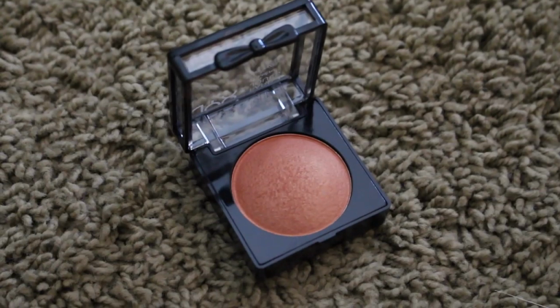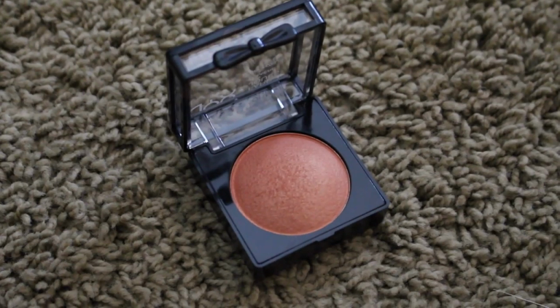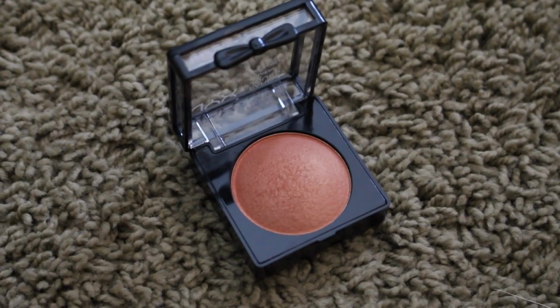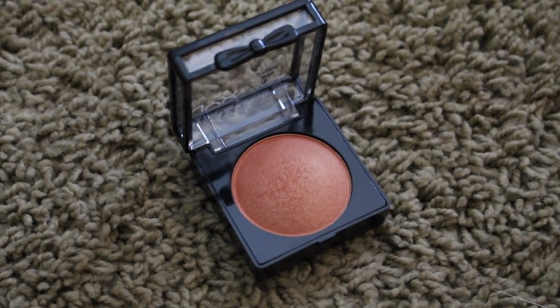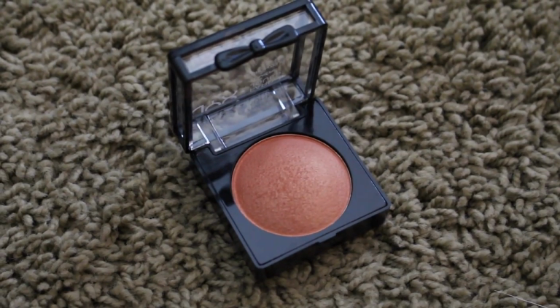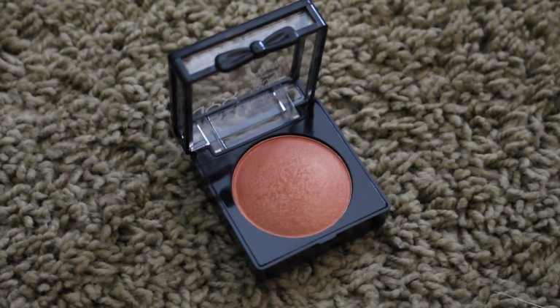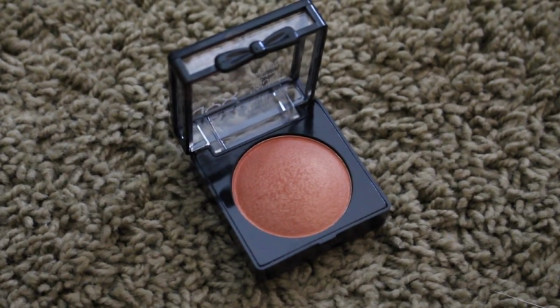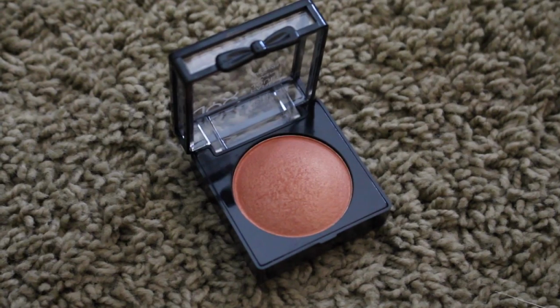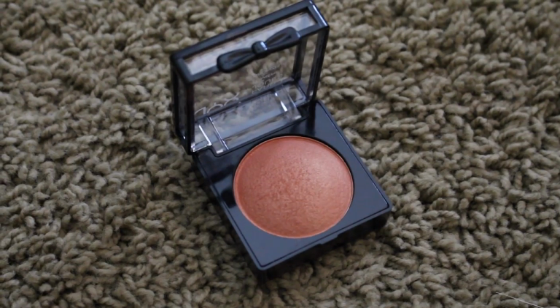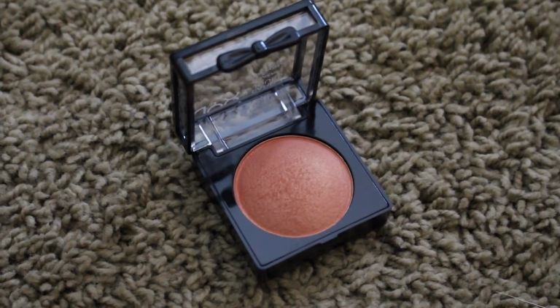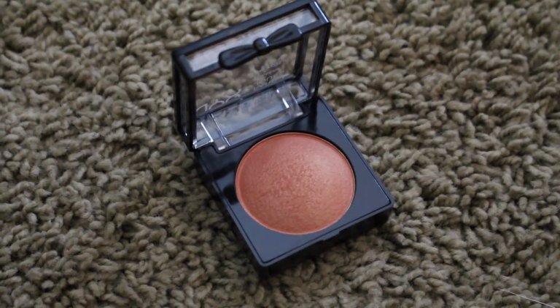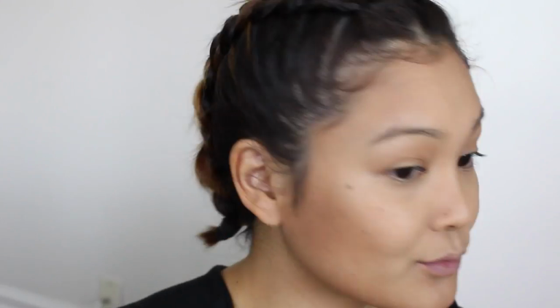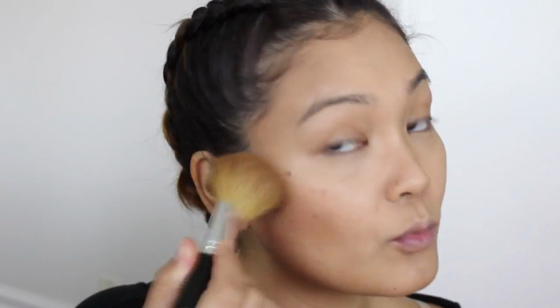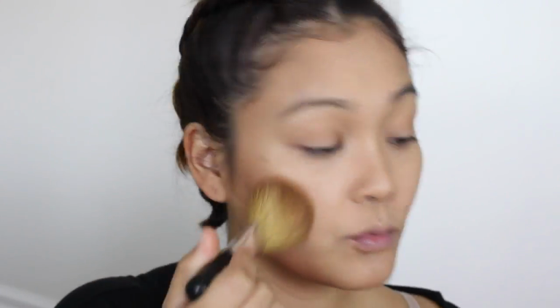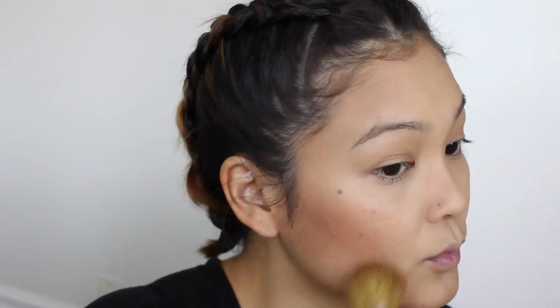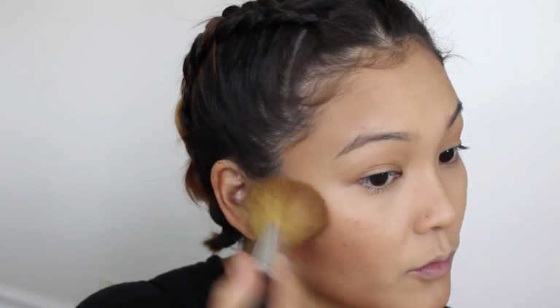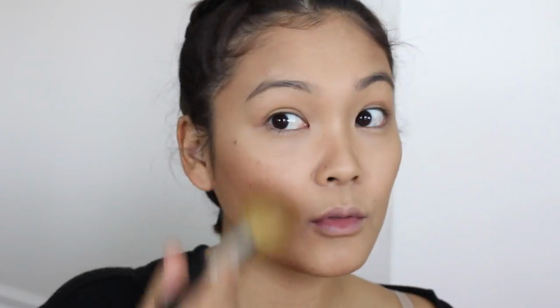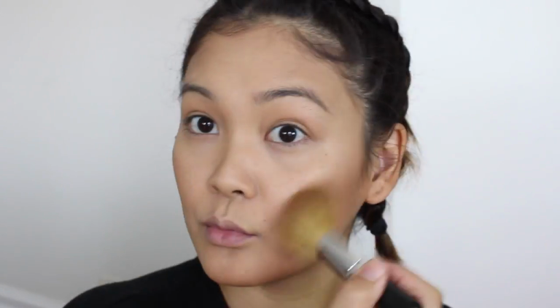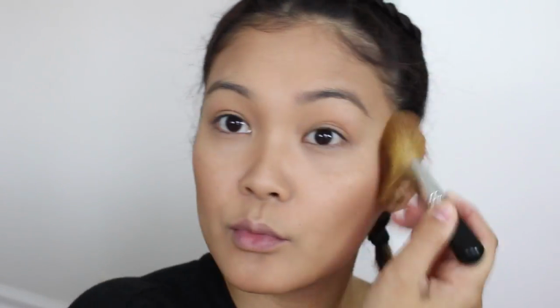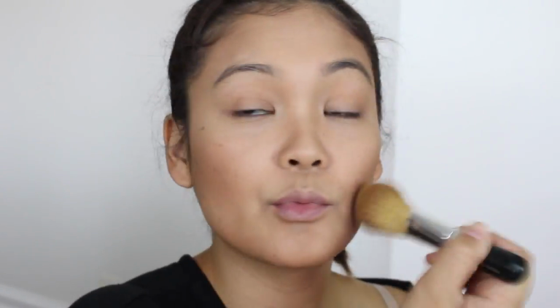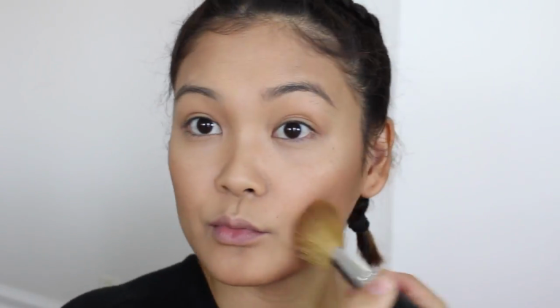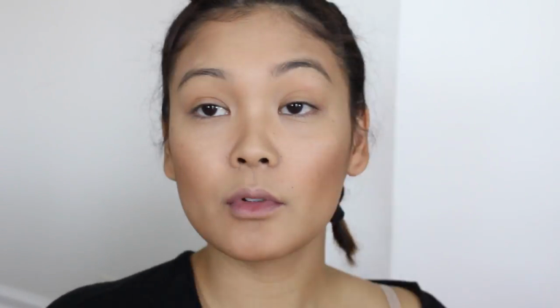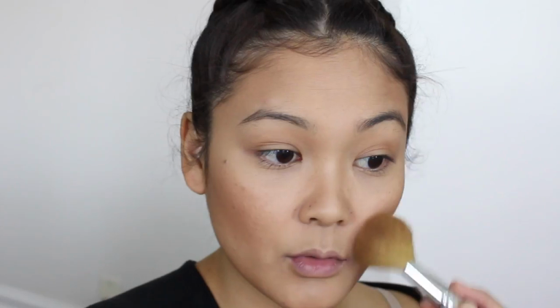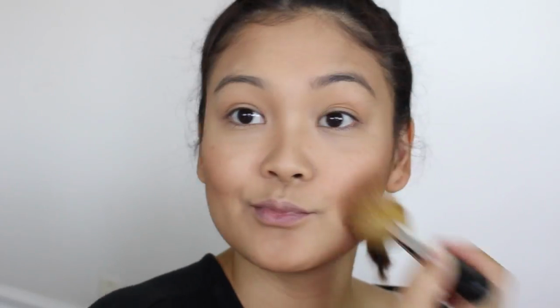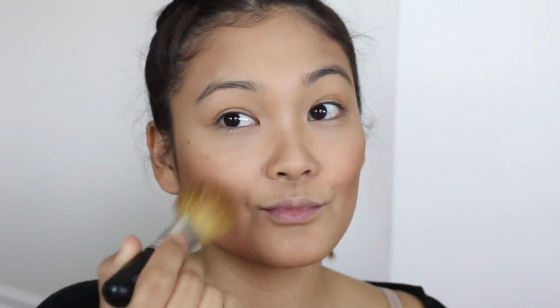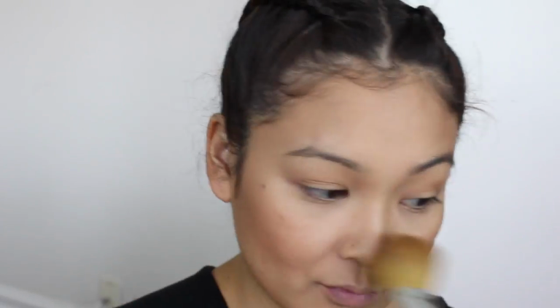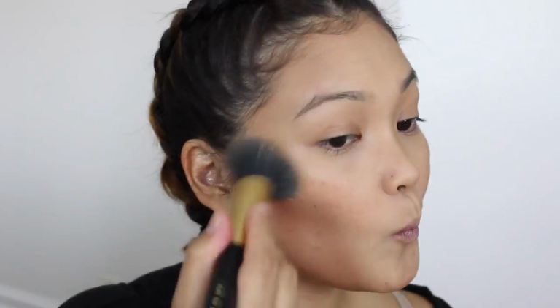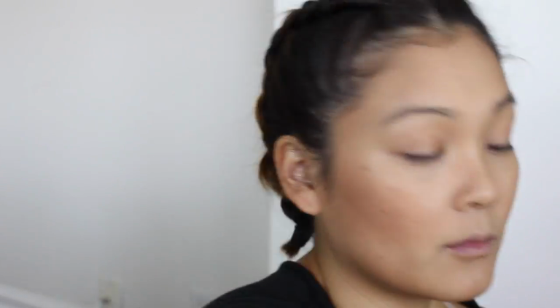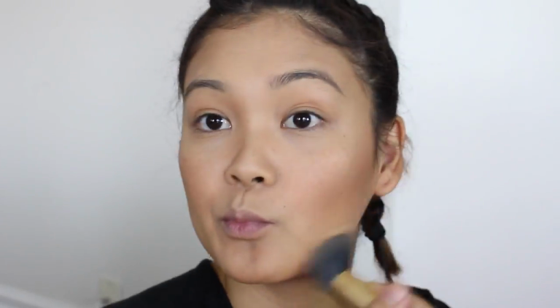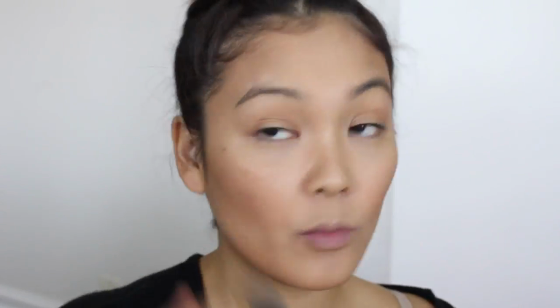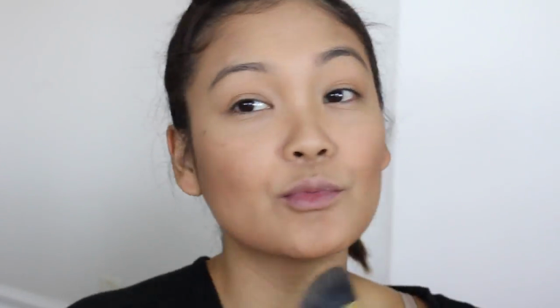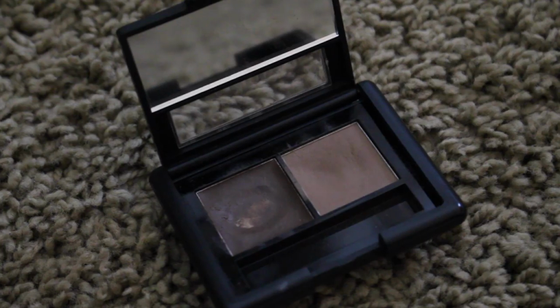For blush, I'm taking this NYX Baked Blush in Ignite, and I'm applying that under my cheekbones, like a little bit below the apples of my cheeks, and blending it back.